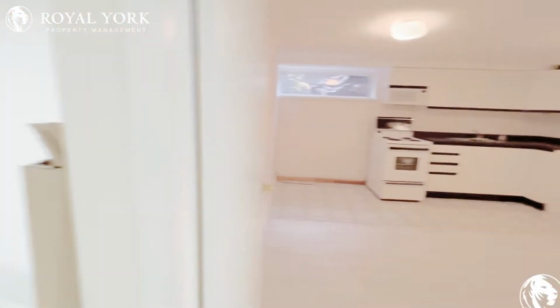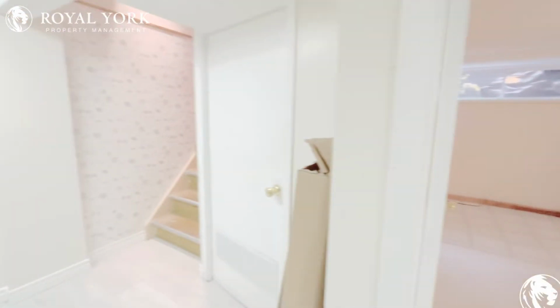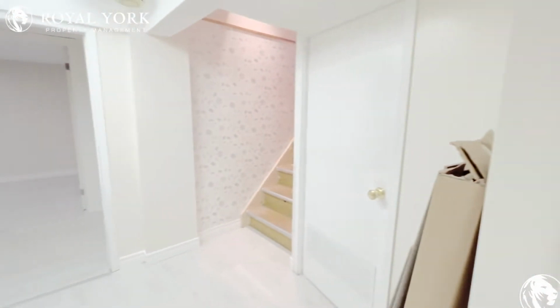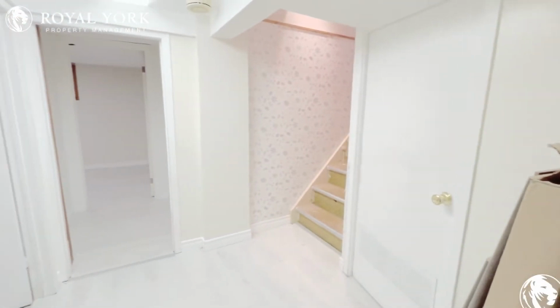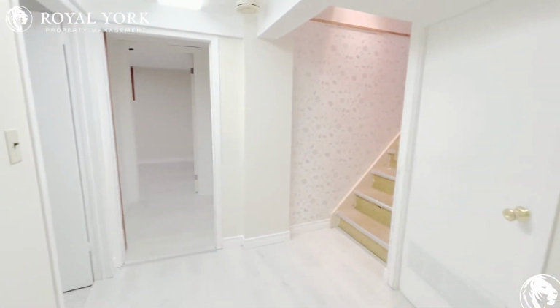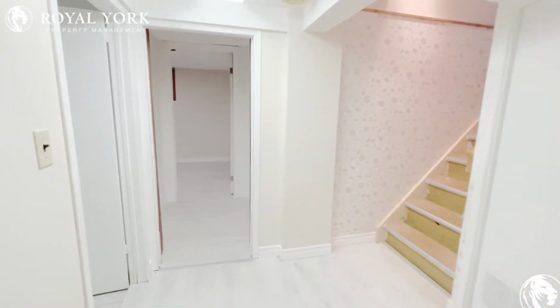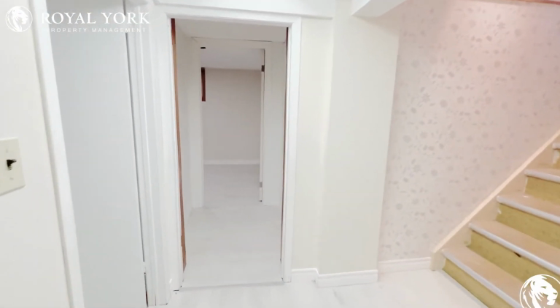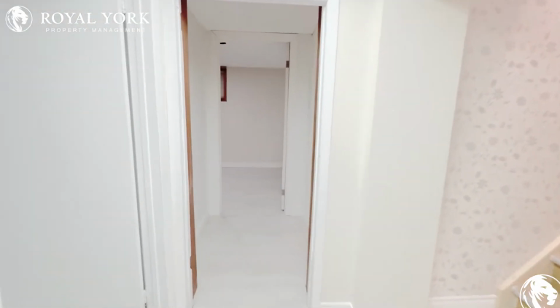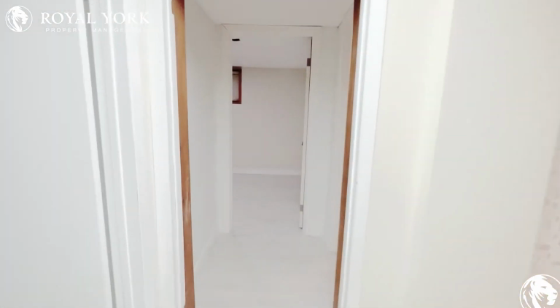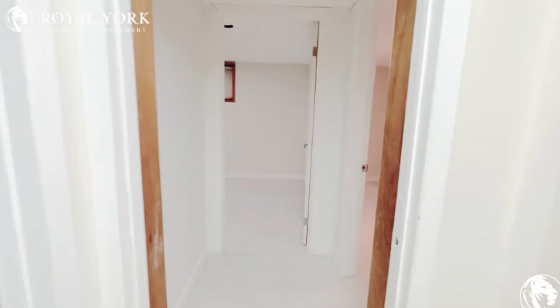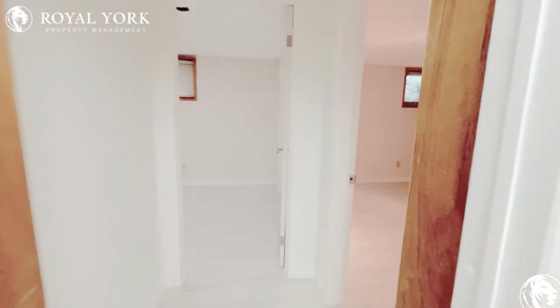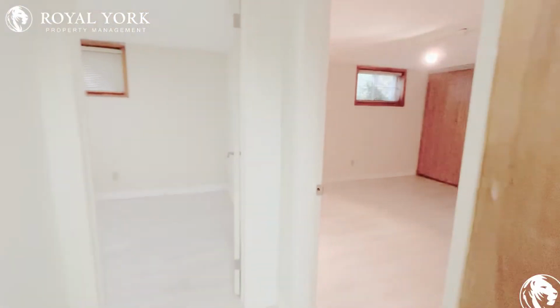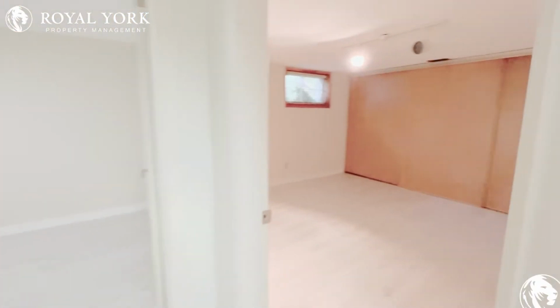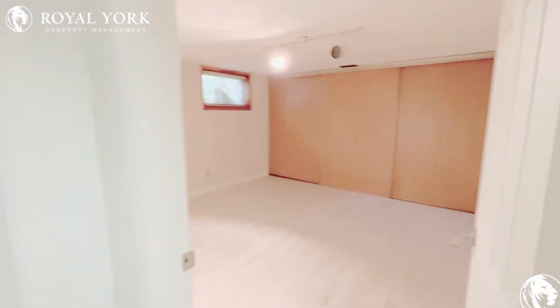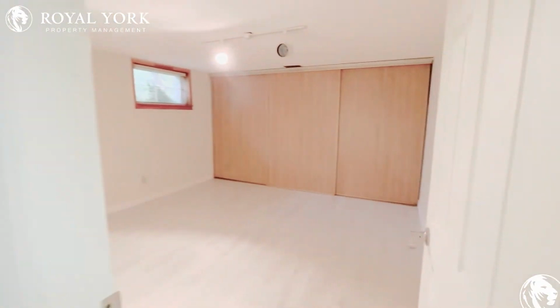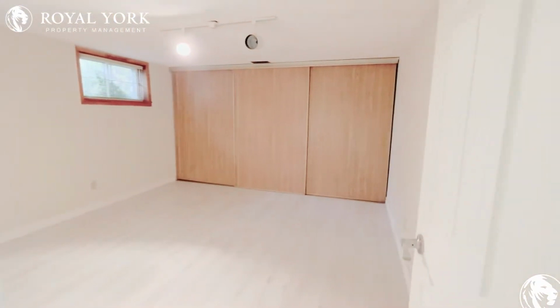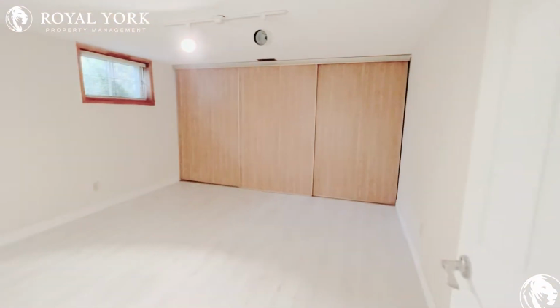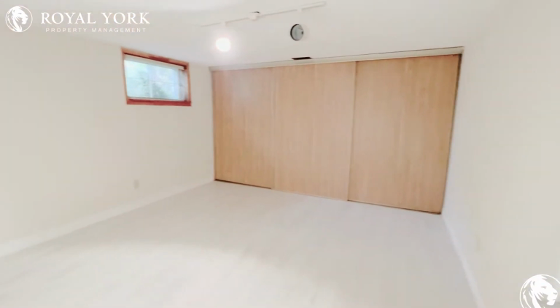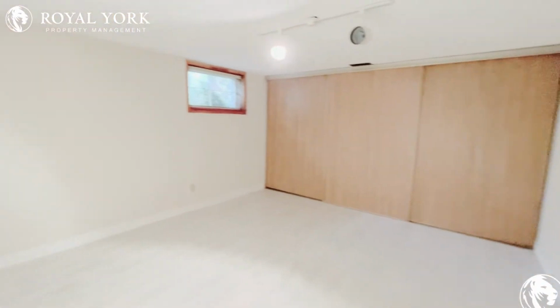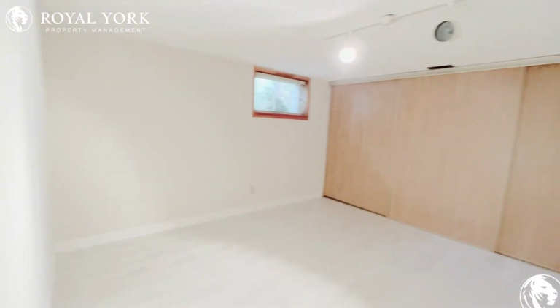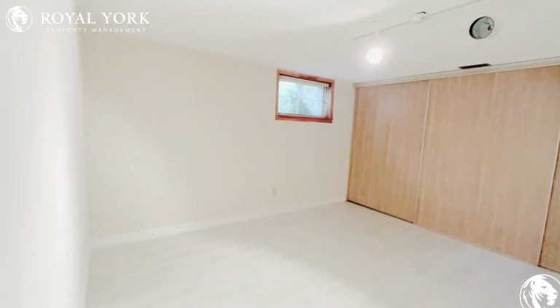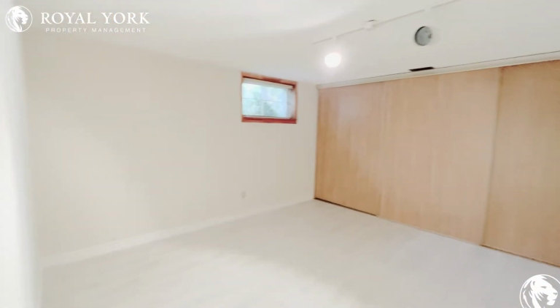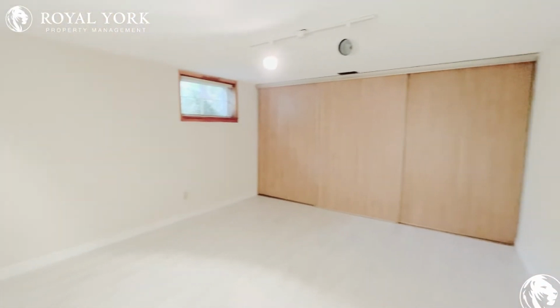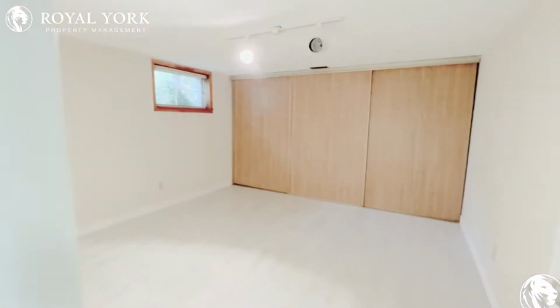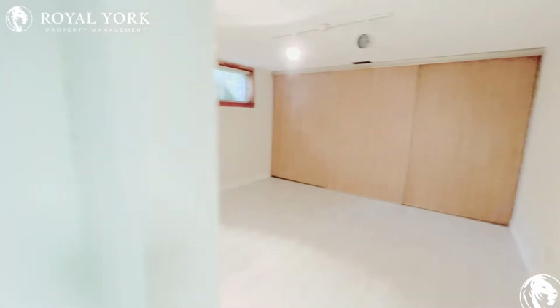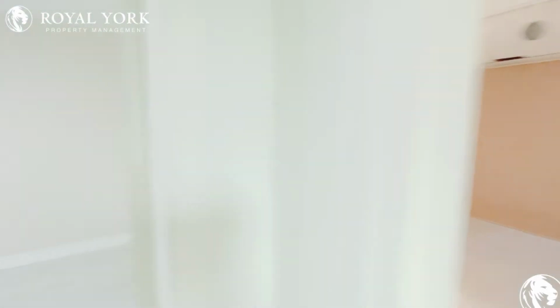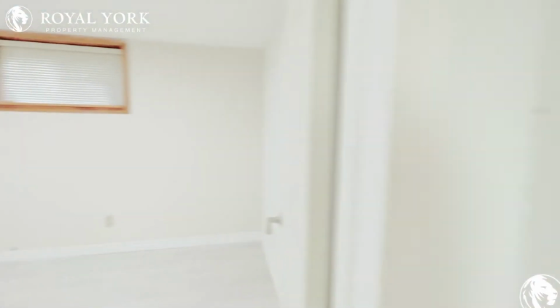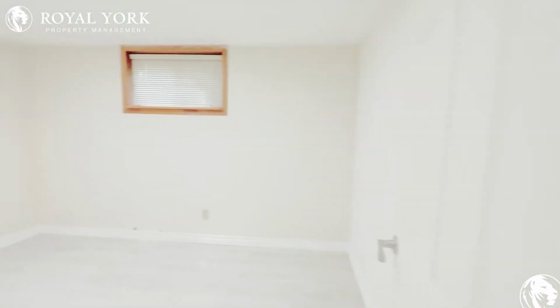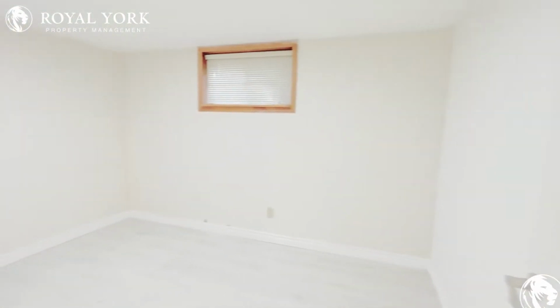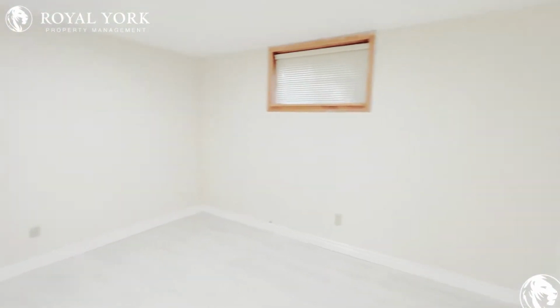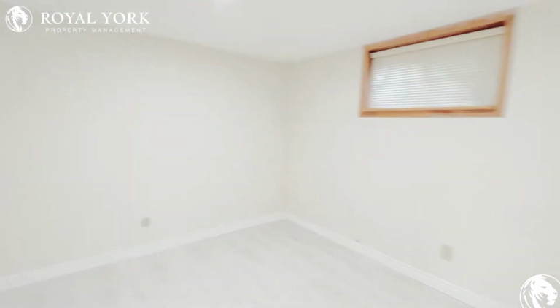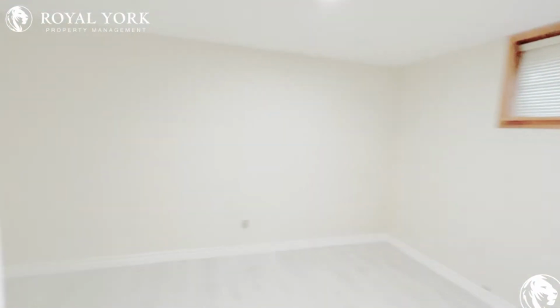As you come in, you have over here a very large room that can comfortably fit a king size bed with two night tables. Your second room over here is more of a den area.